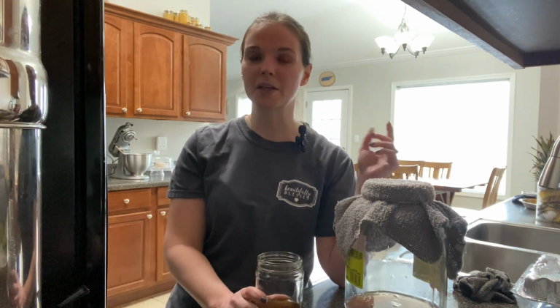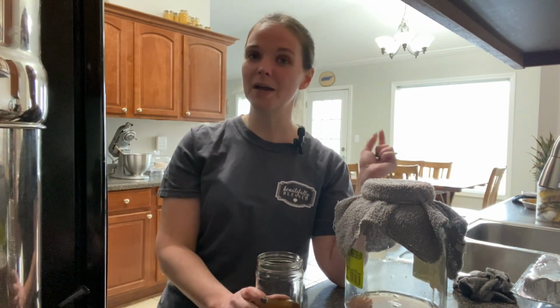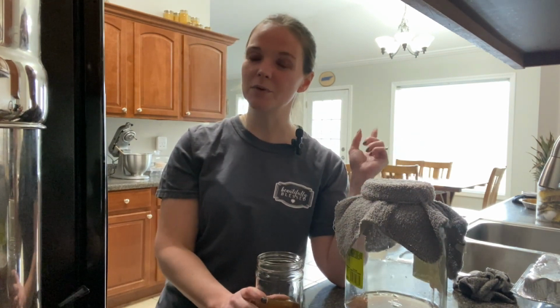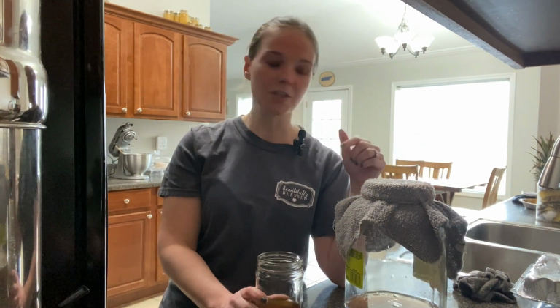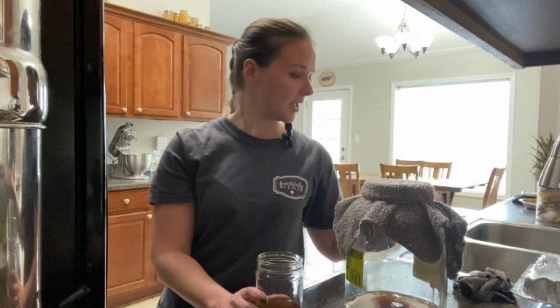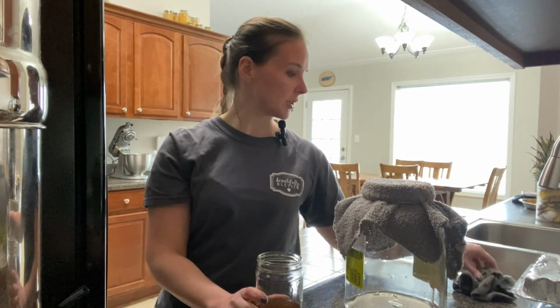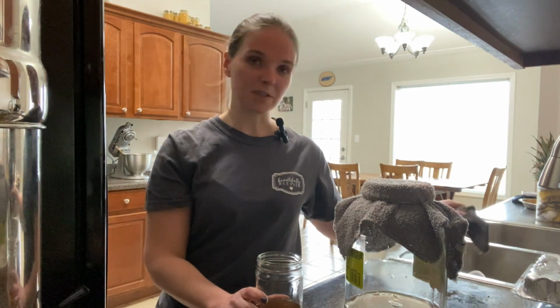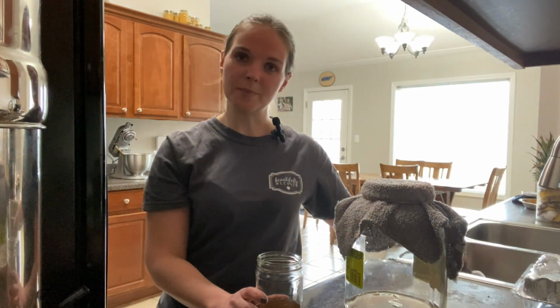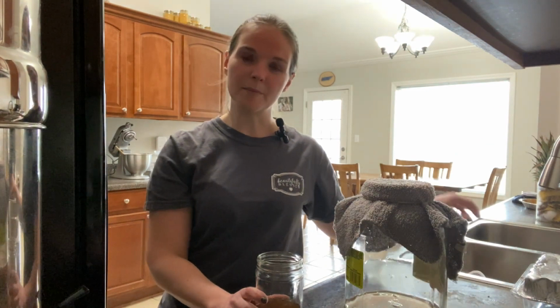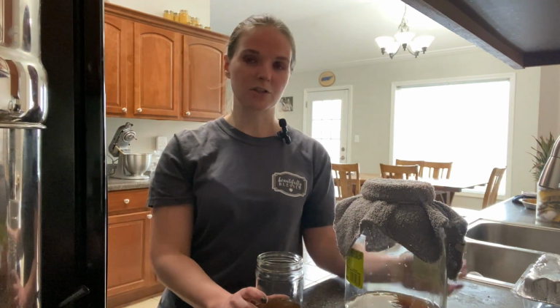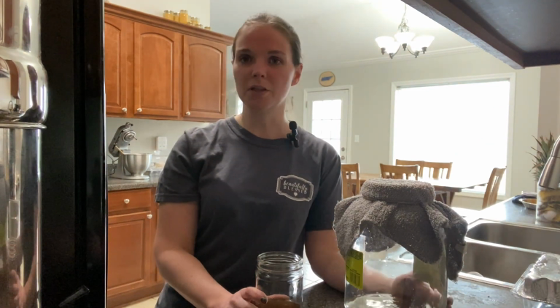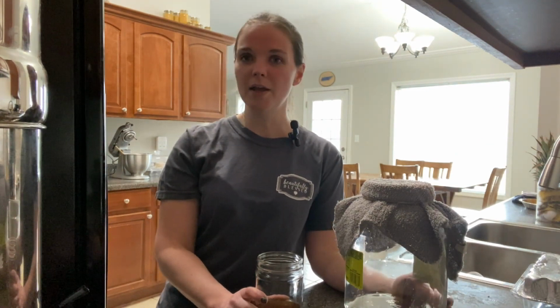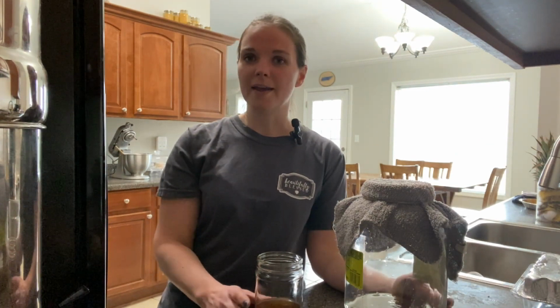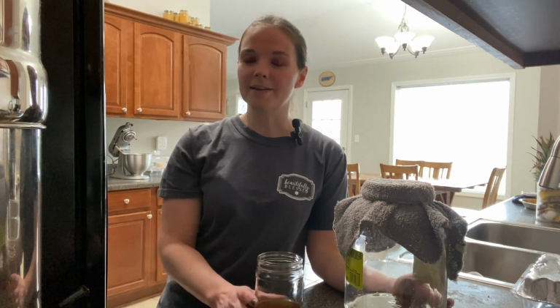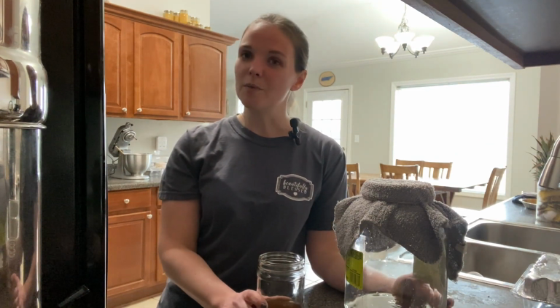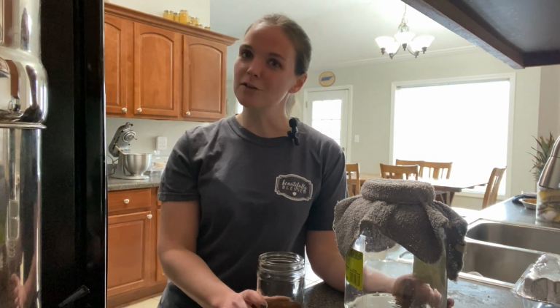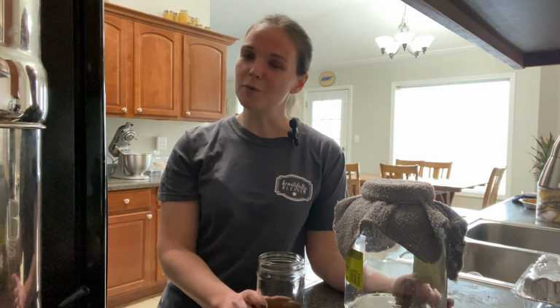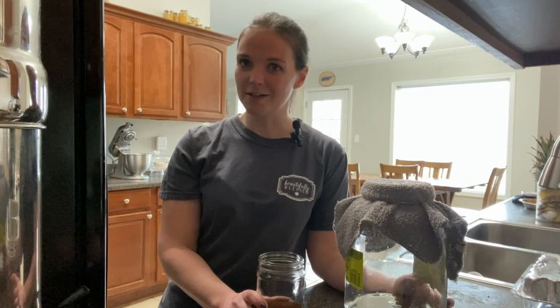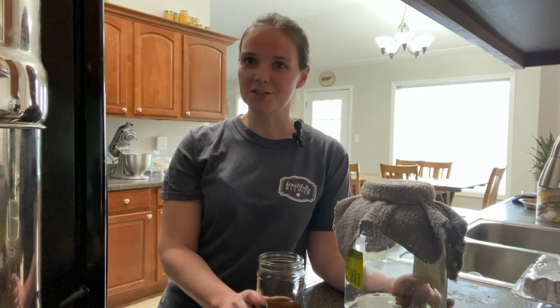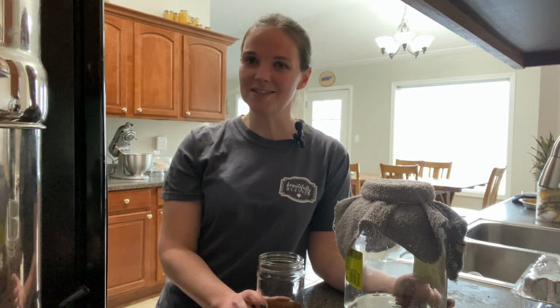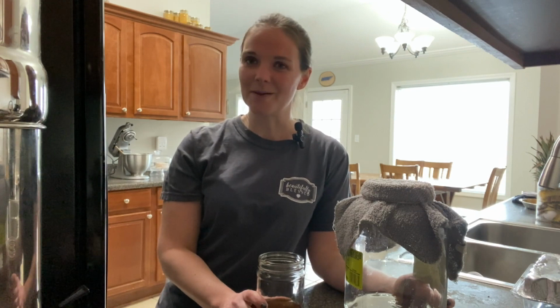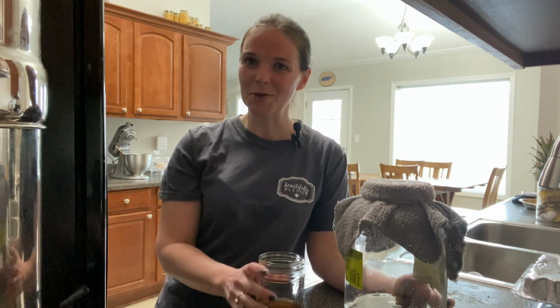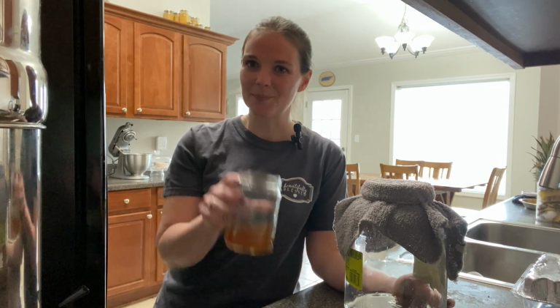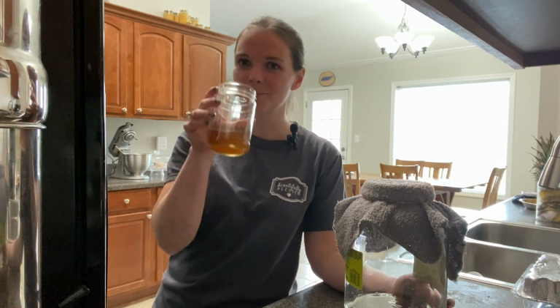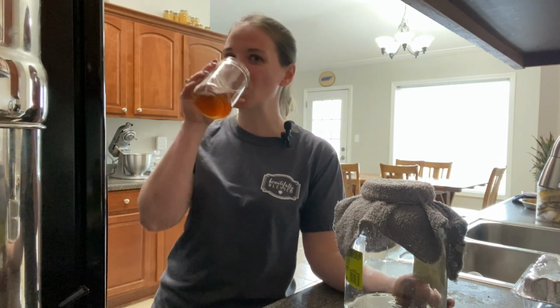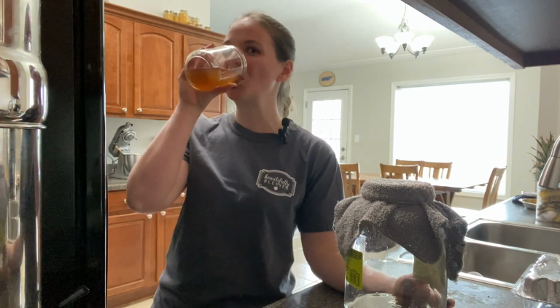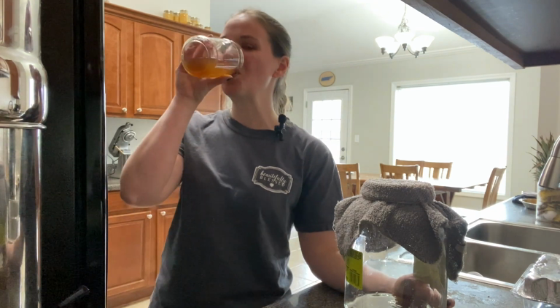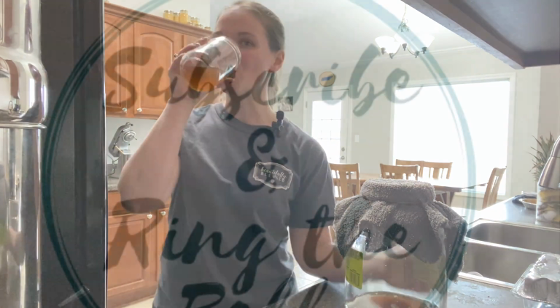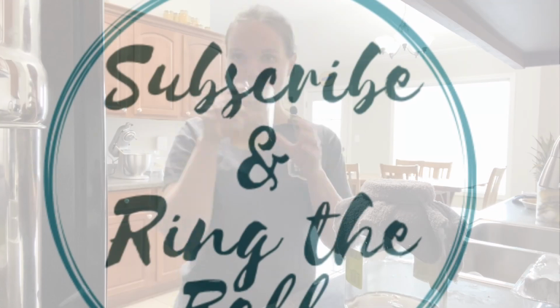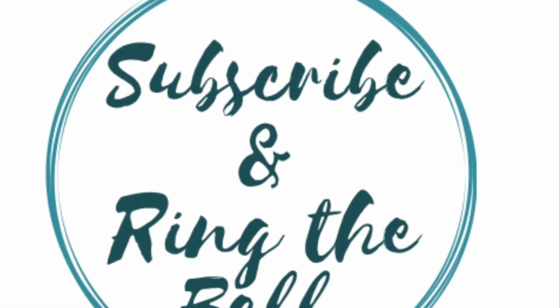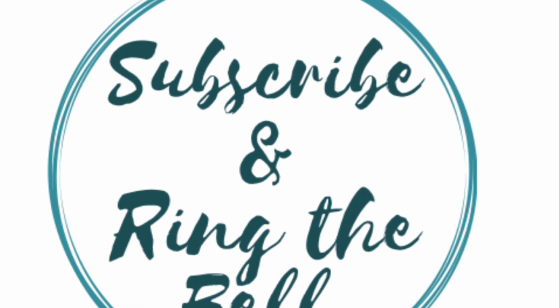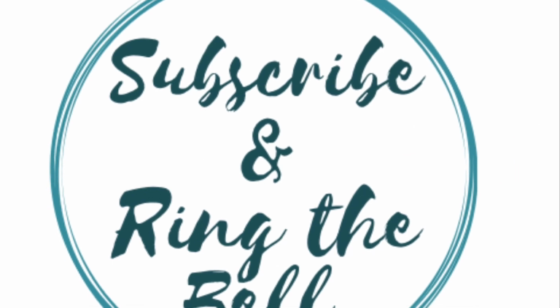If you have any questions or anything, make sure to leave them in the comment section below. As always, thank y'all for watching and I will catch y'all next time. Bye.